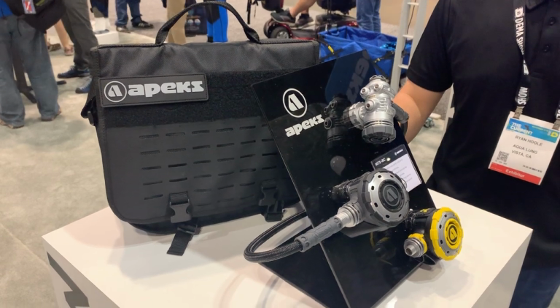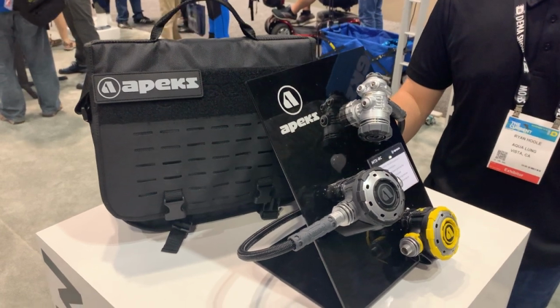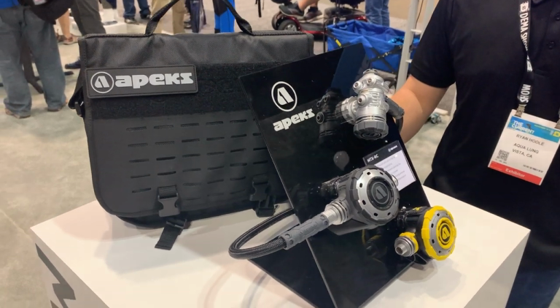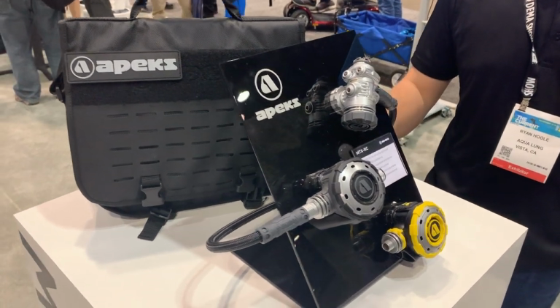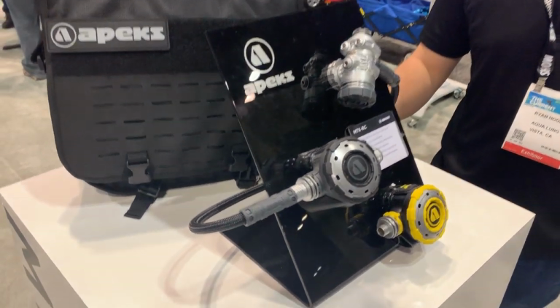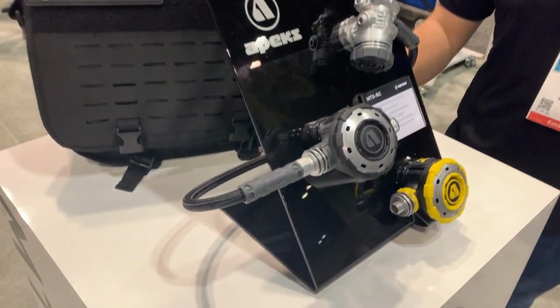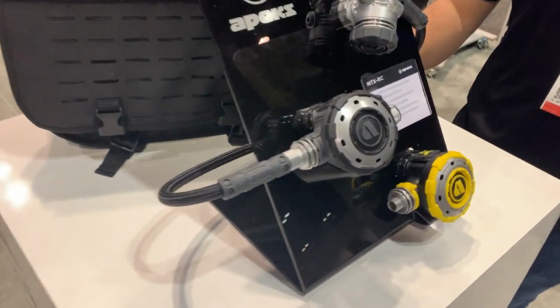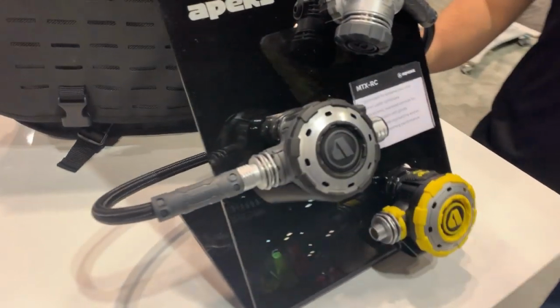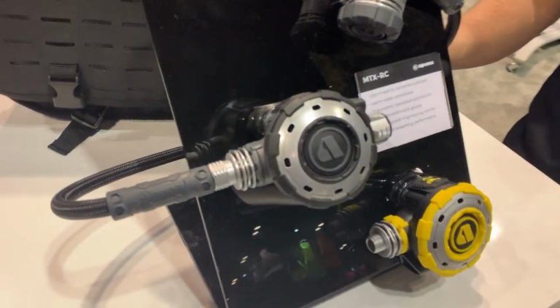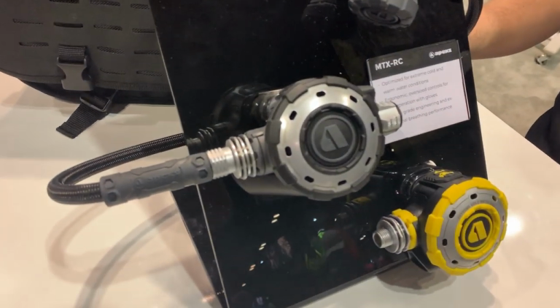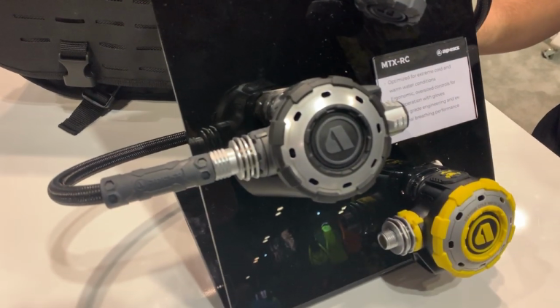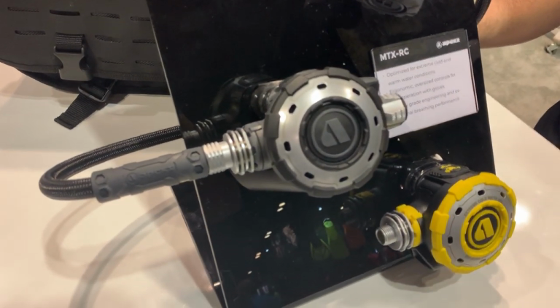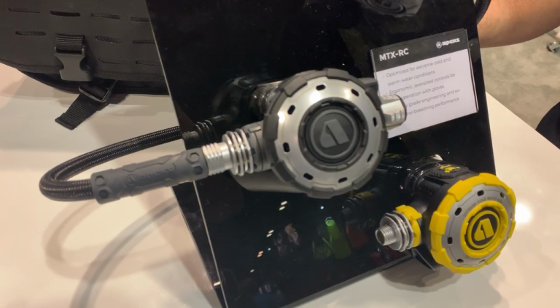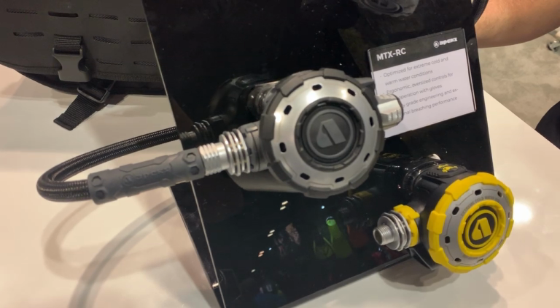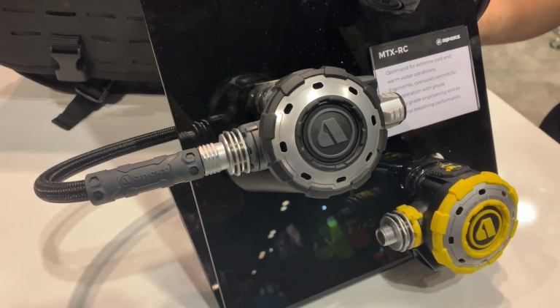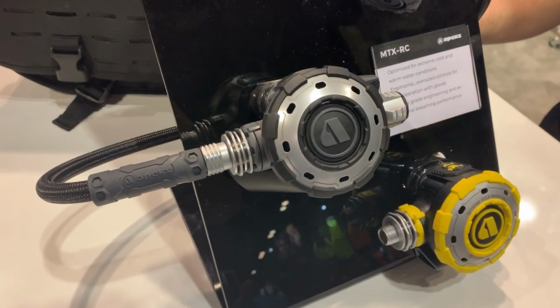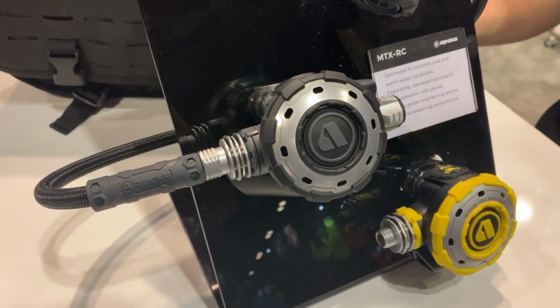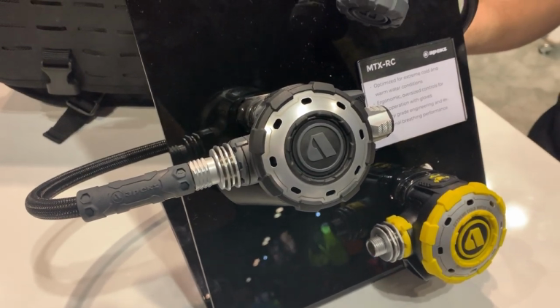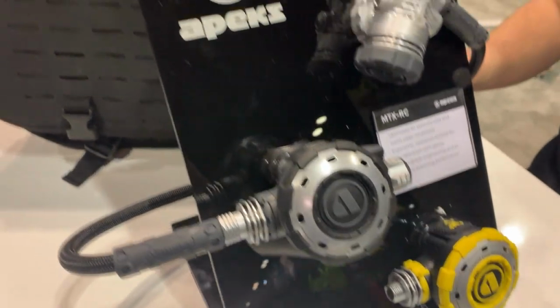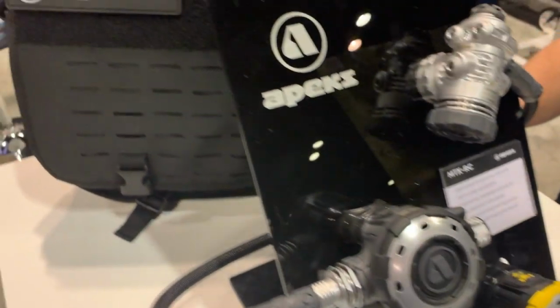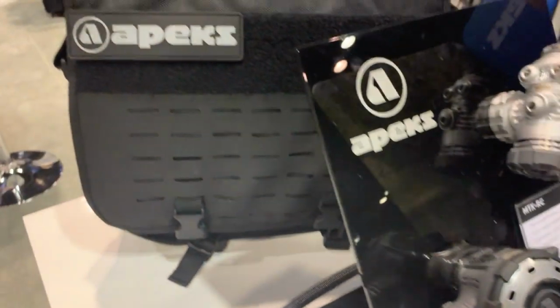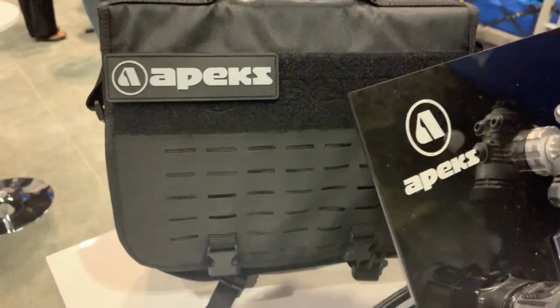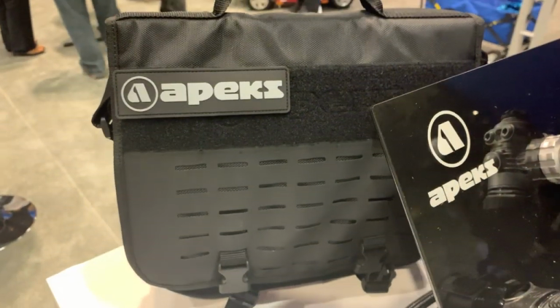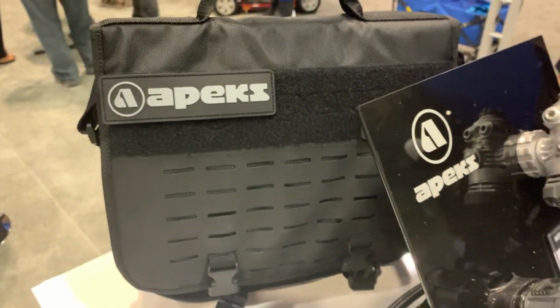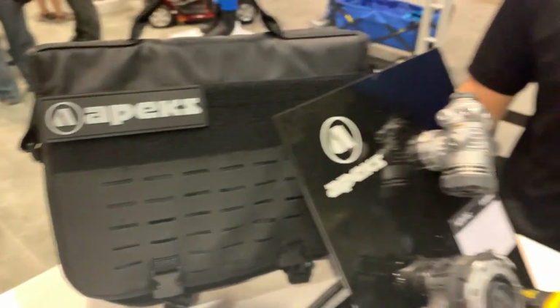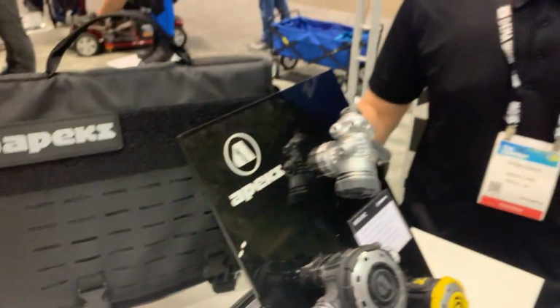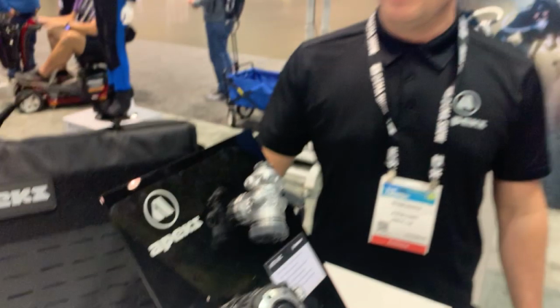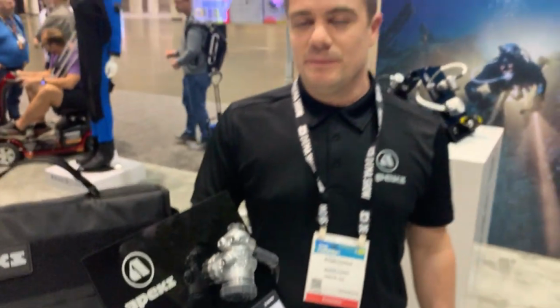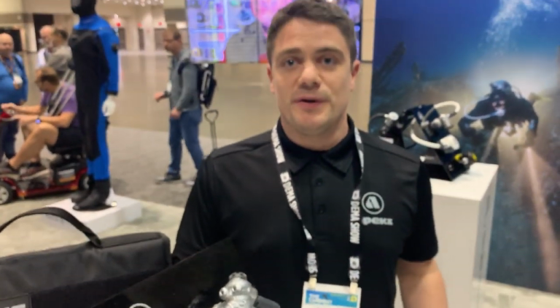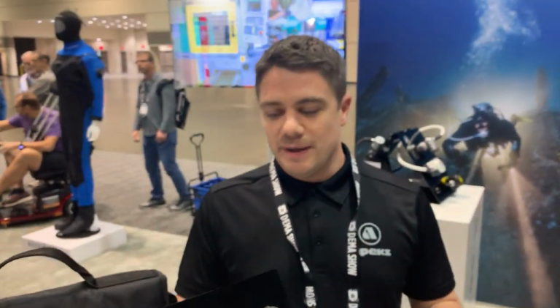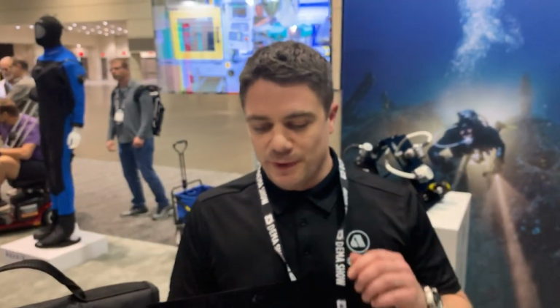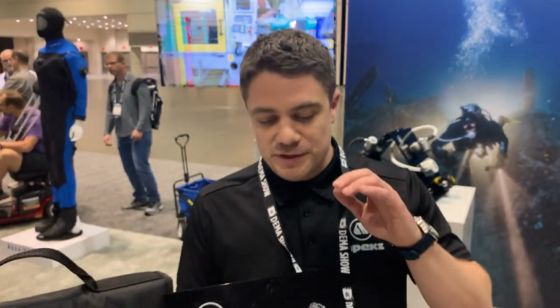Hey, we're here at DEMA 2019 in Orlando, Florida, checking out new gear and products, and we're excited to hear about this new Apex regulator. Hi guys, I'm Ryan Hull, the Apex product manager.